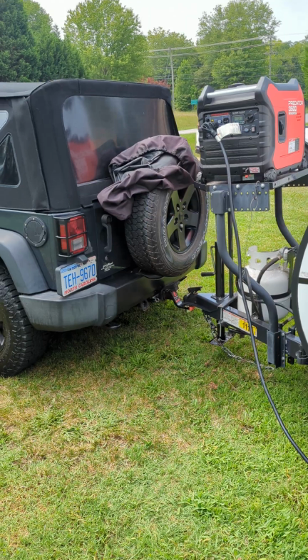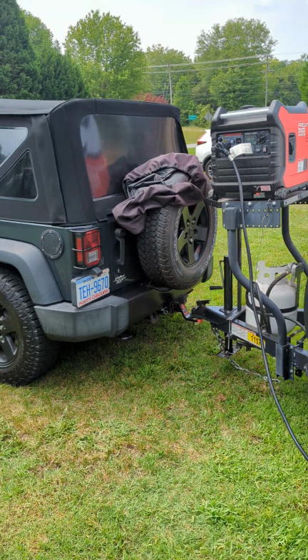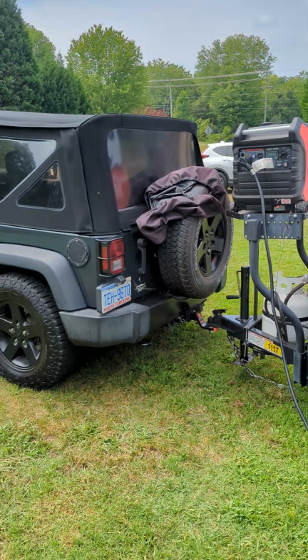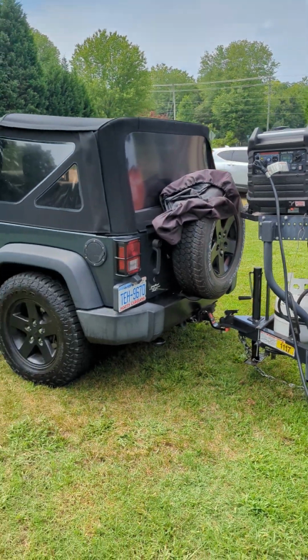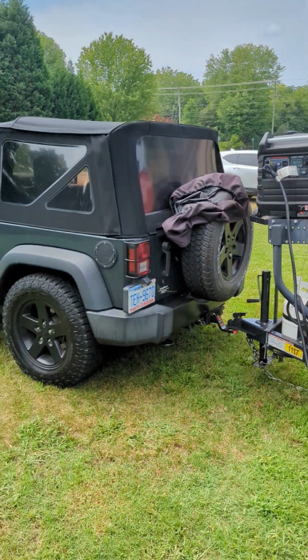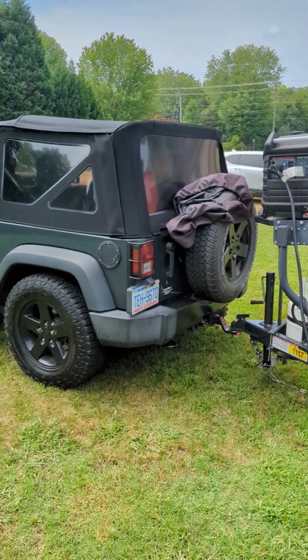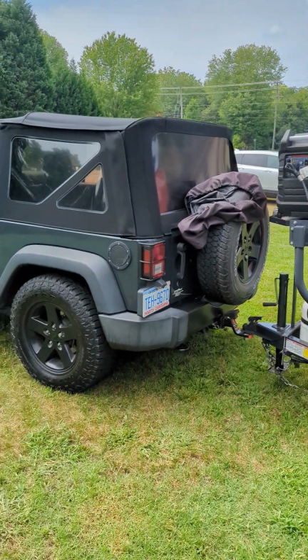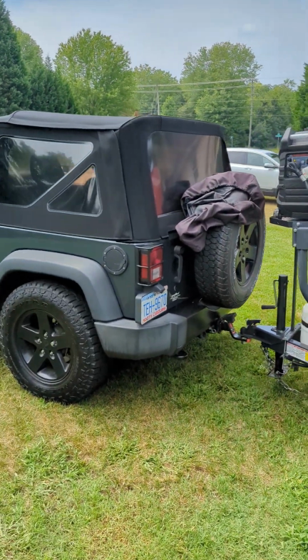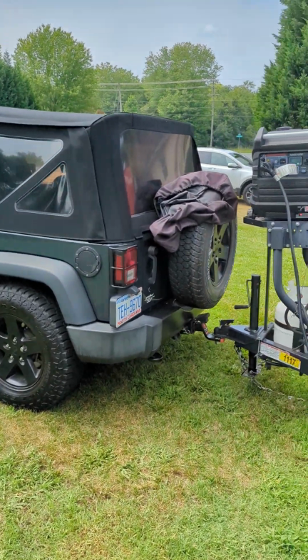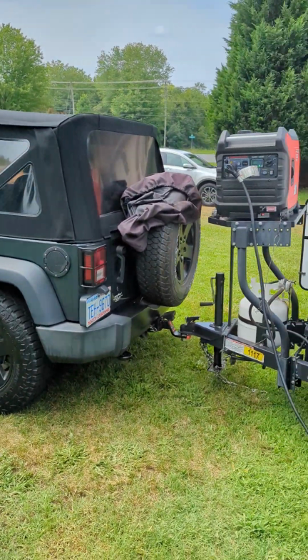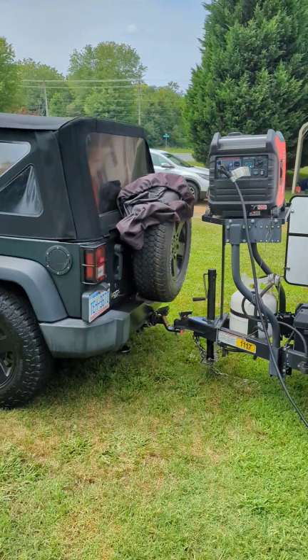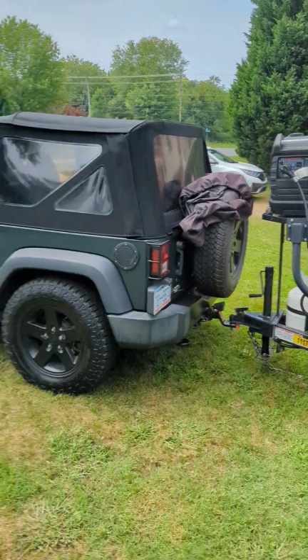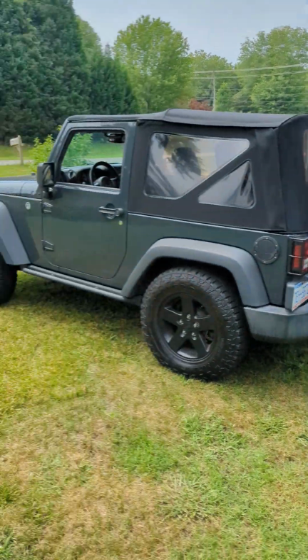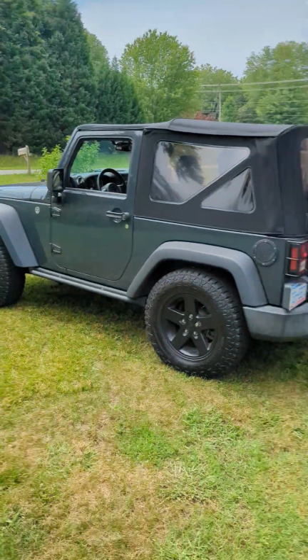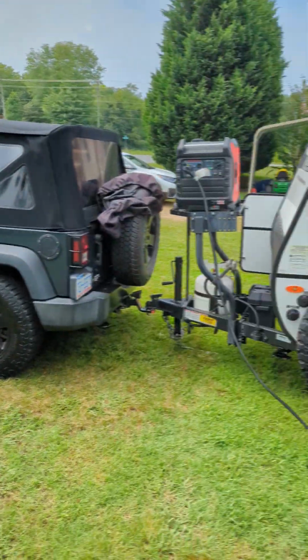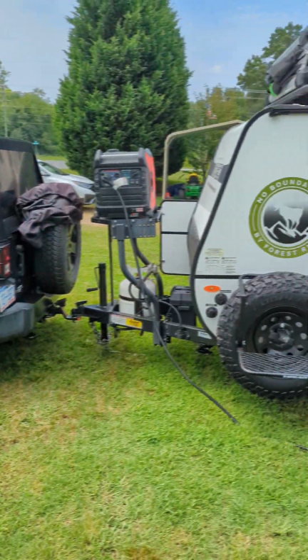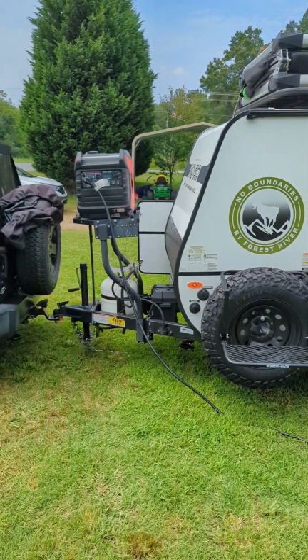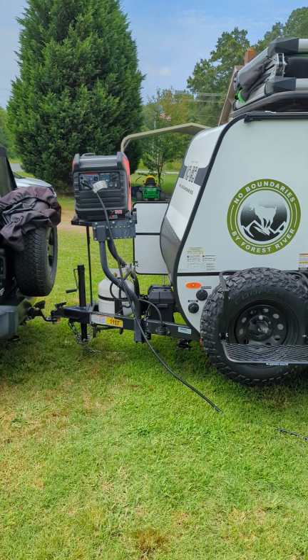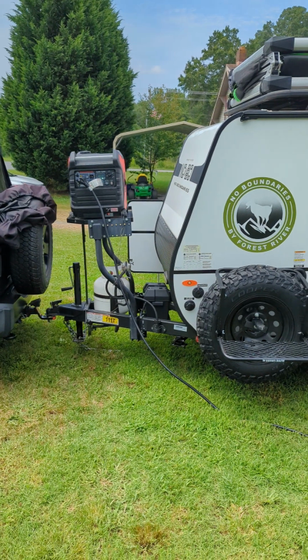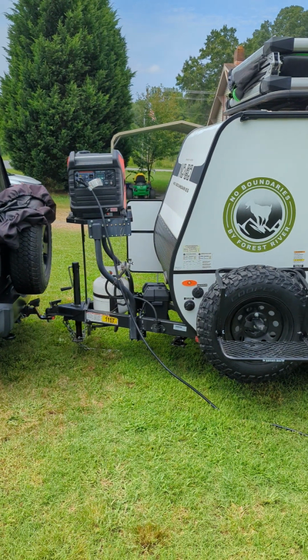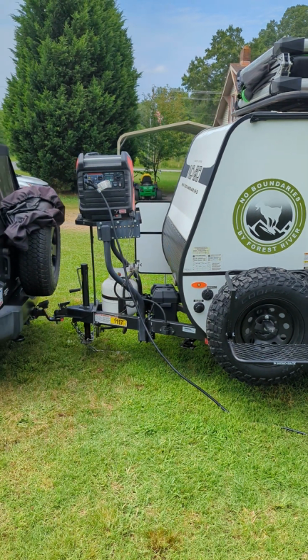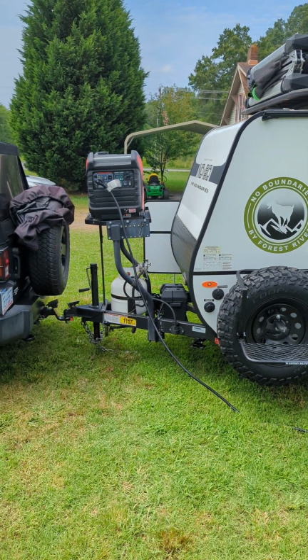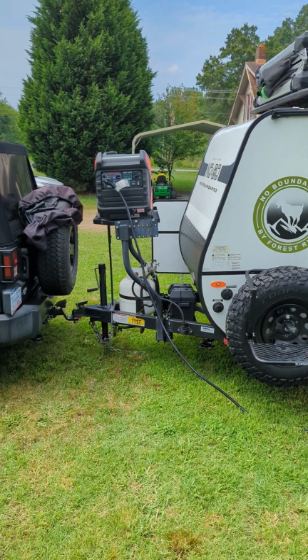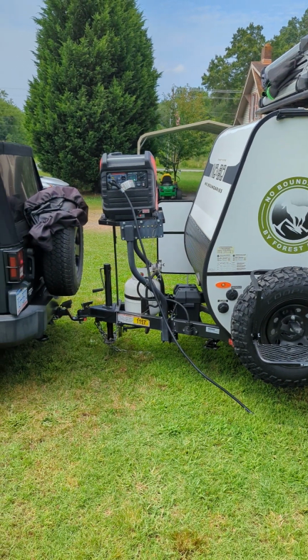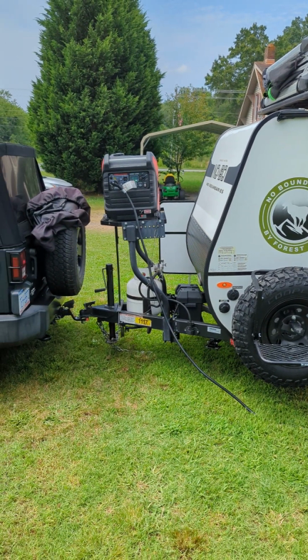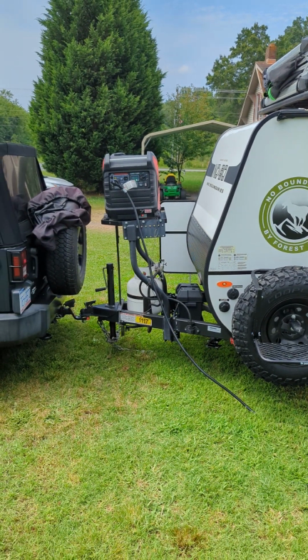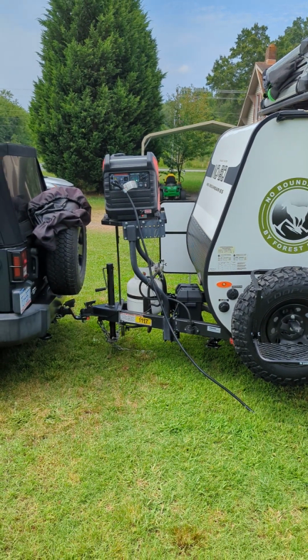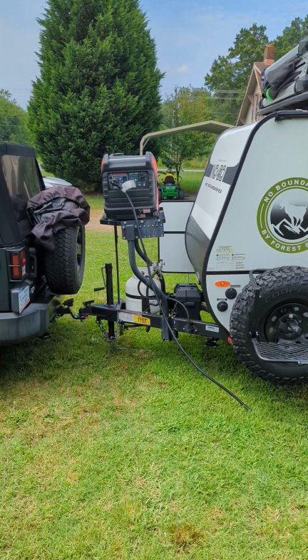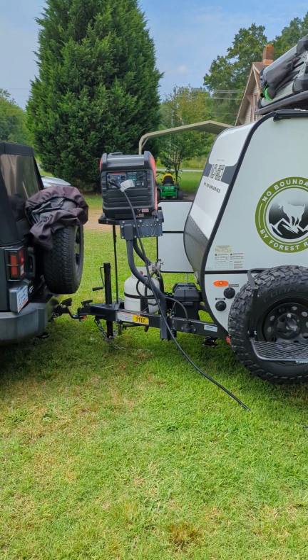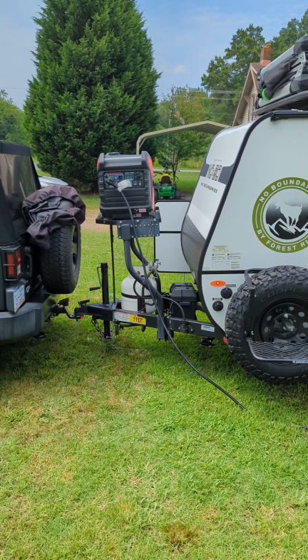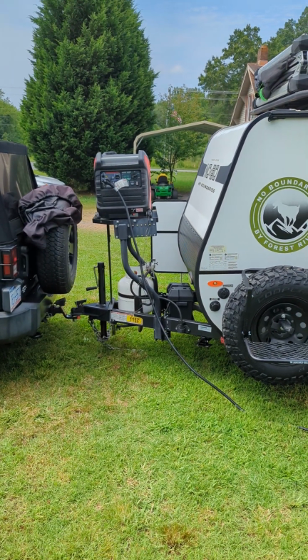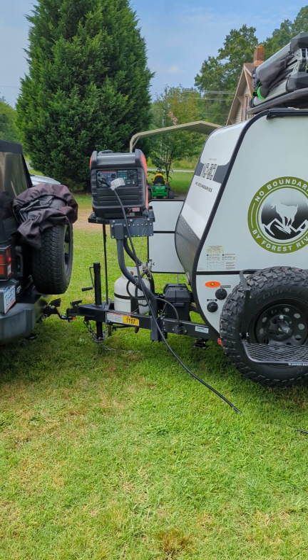This is the exterior of the unit. It's hooked to my Jeep Wrangler two-door — easily towable. Anywhere that Jeep can go, this unit will go with it.